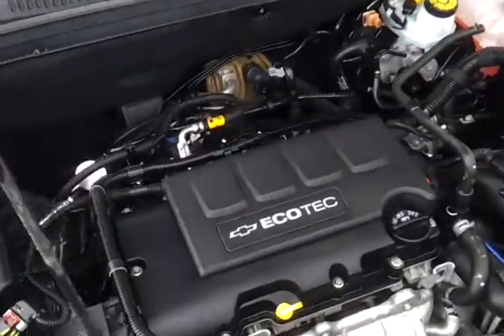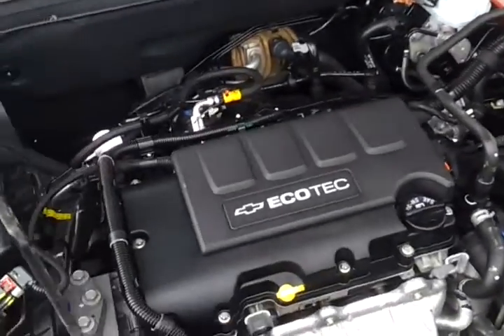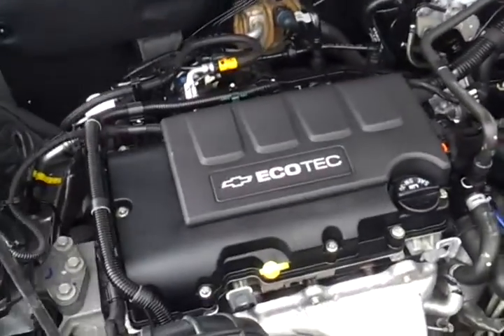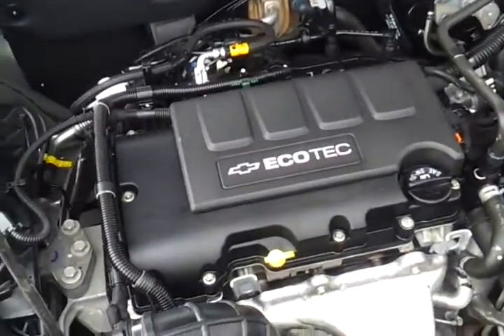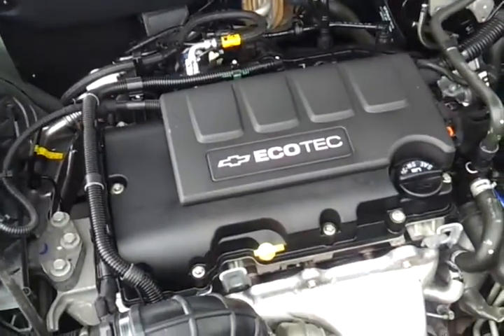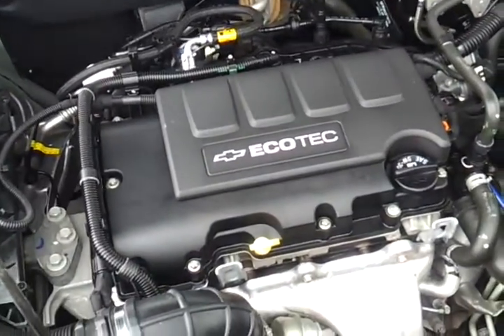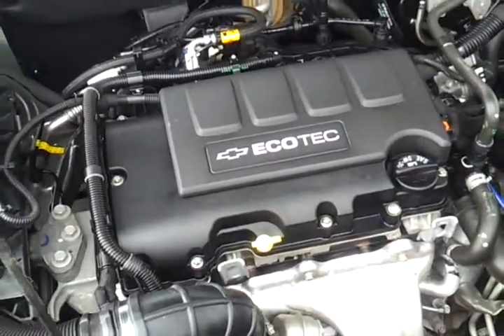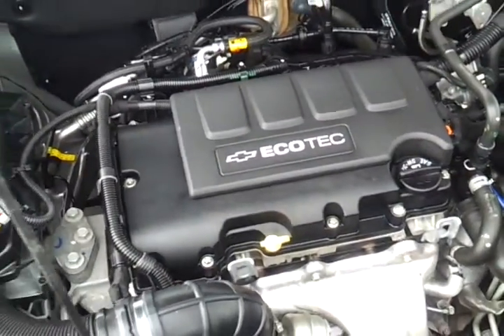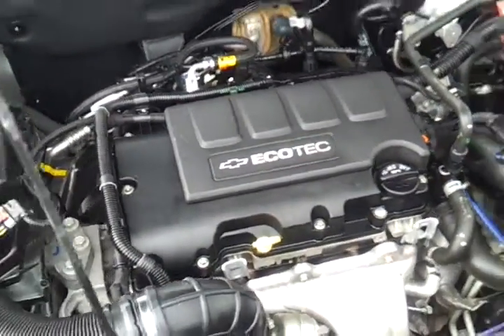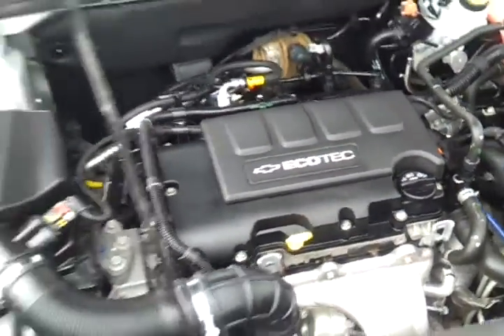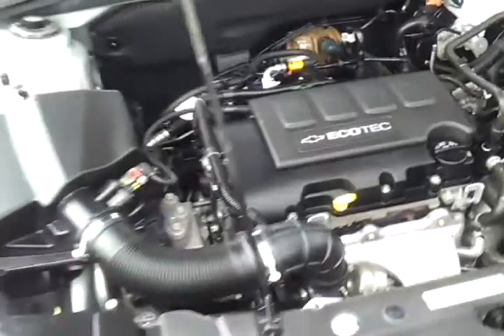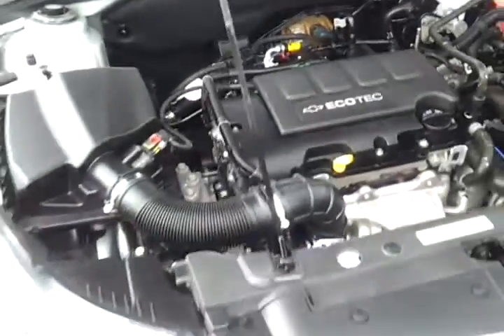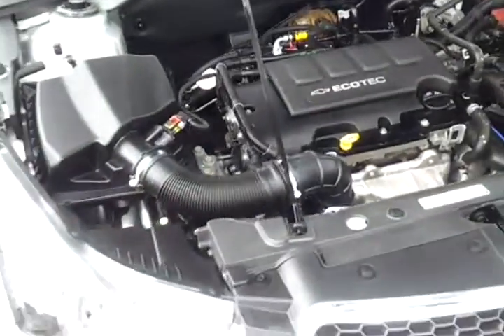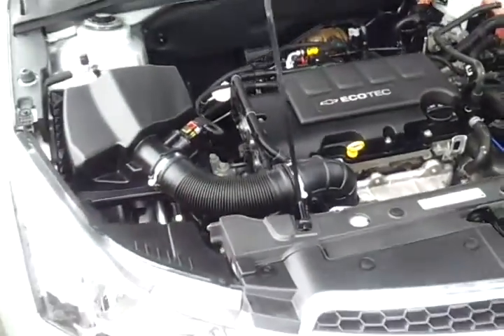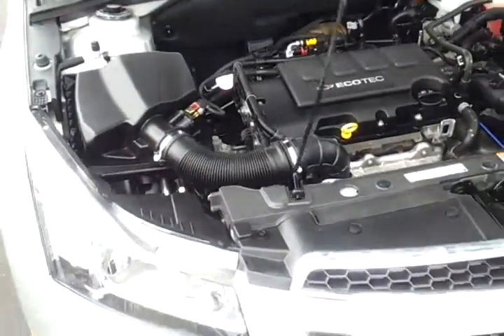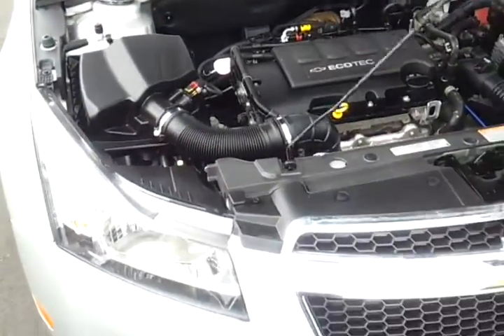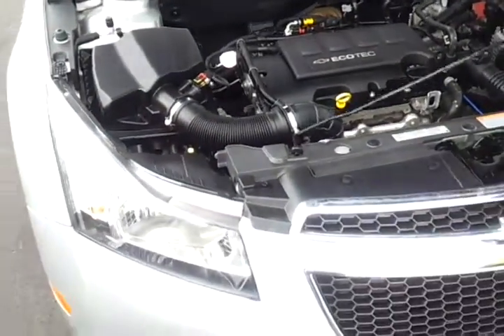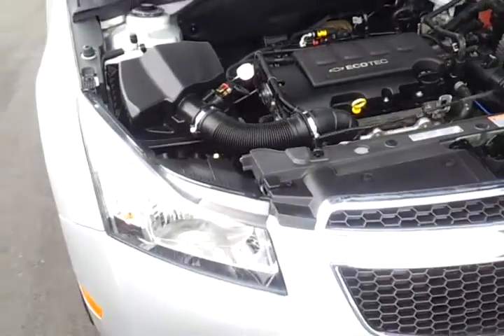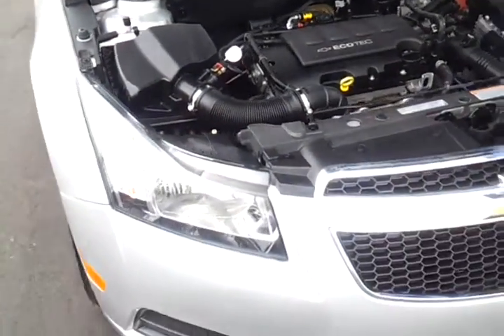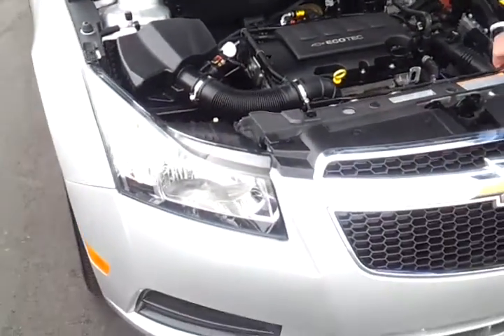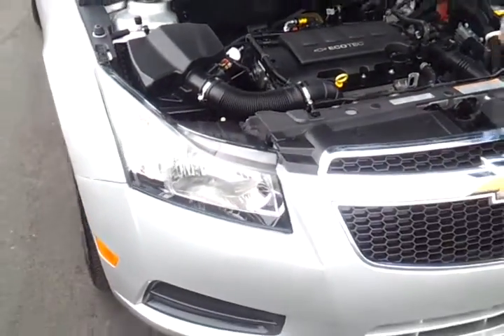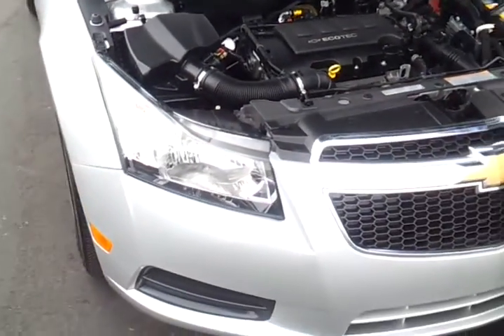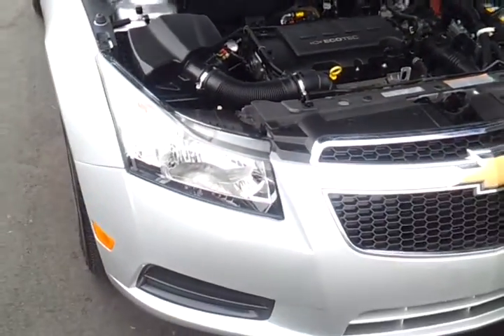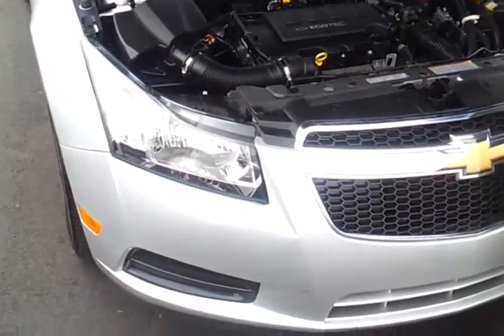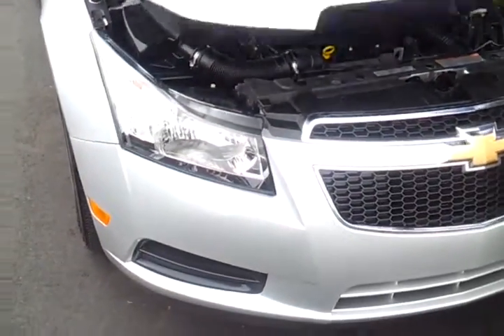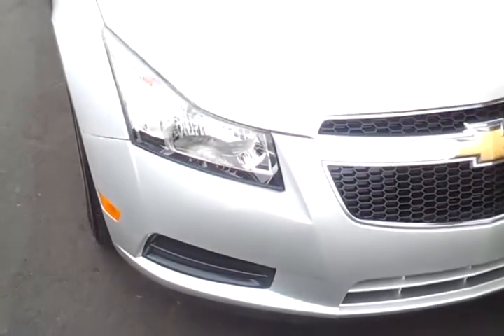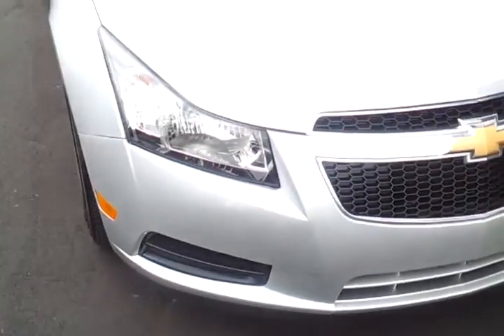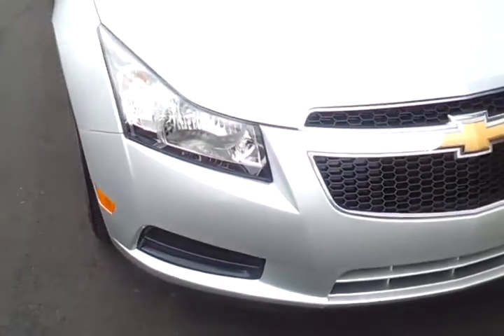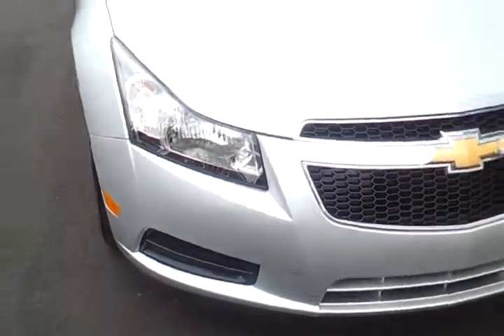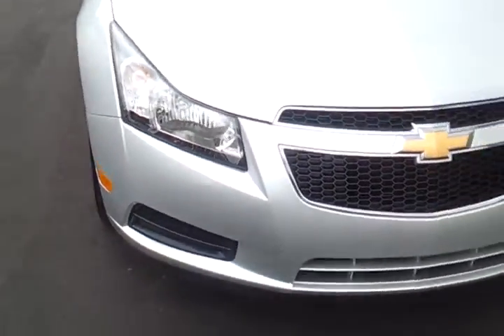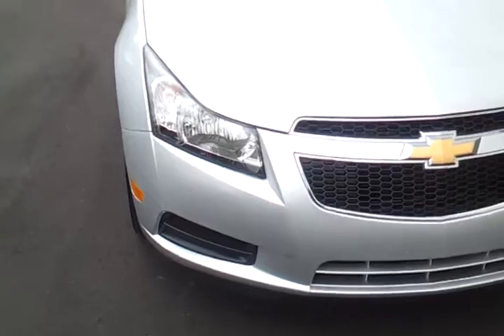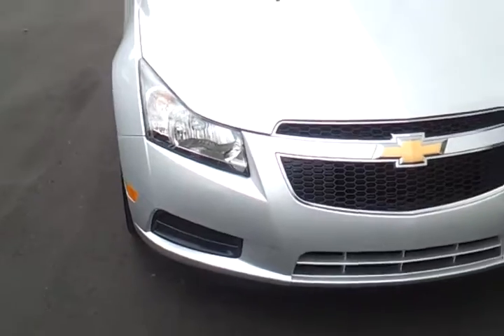It's got 43,000 miles. It's got the full balance of the GM 5-year, 100,000-mile warranty. Fully serviced, fully inspected, silver in color.